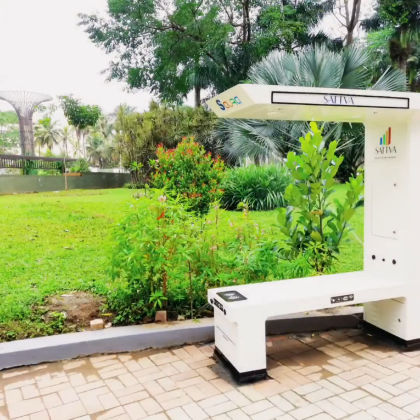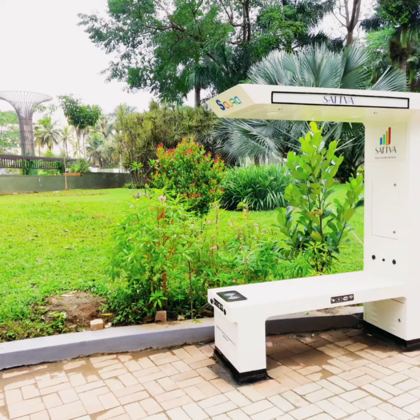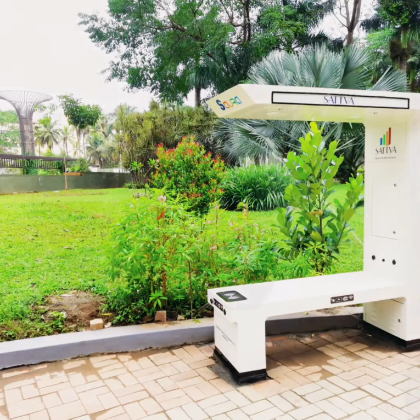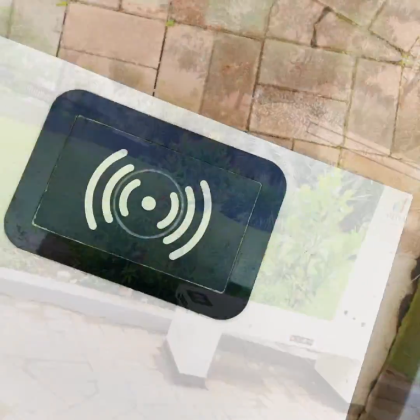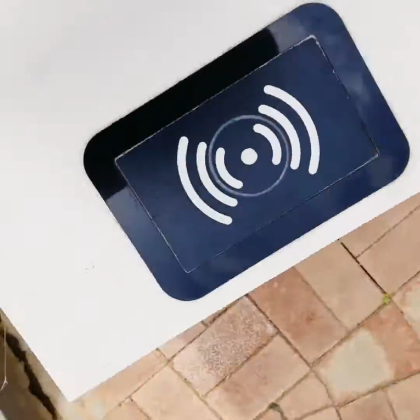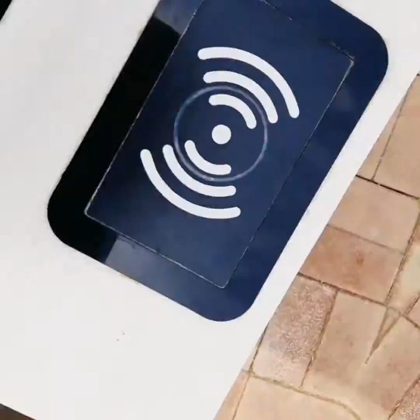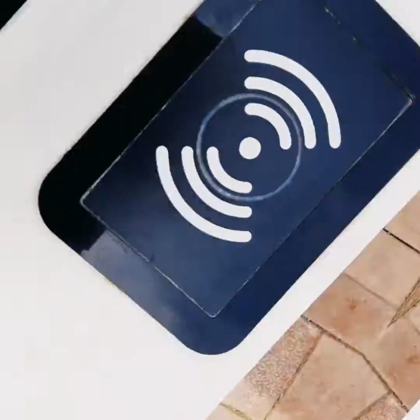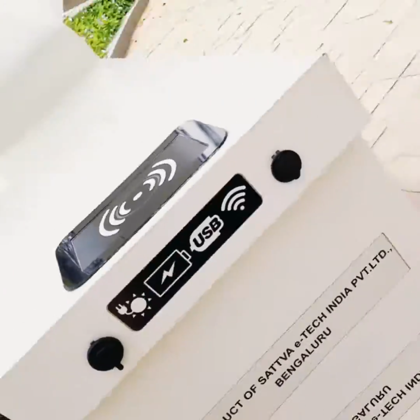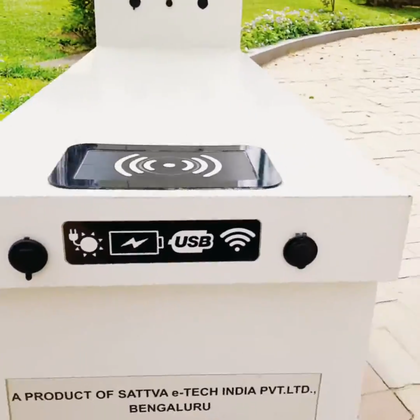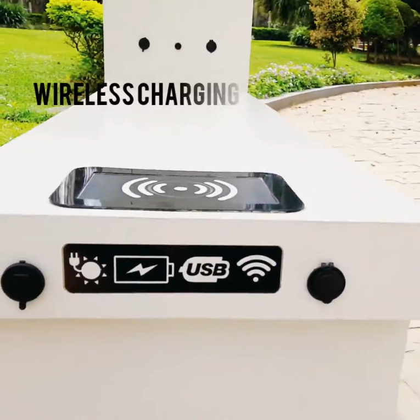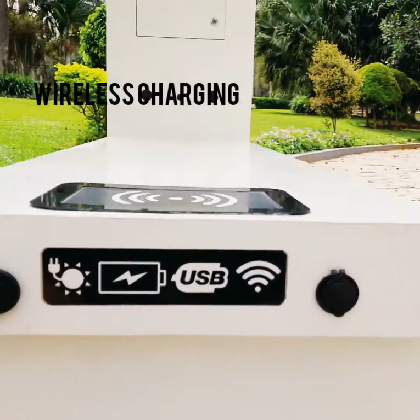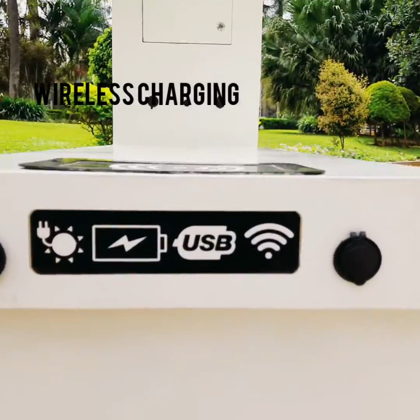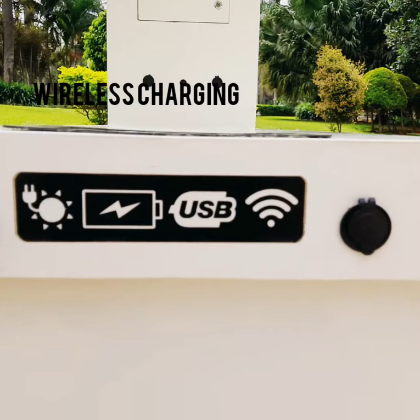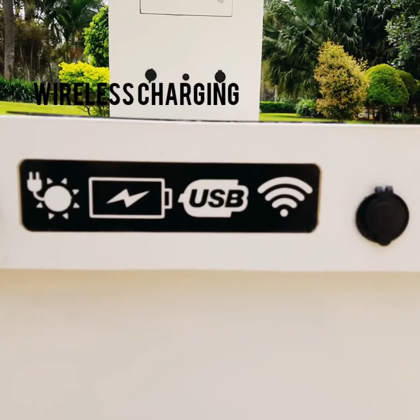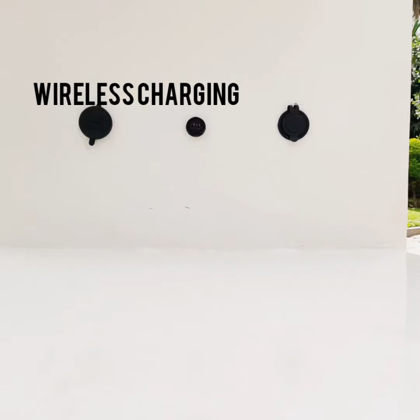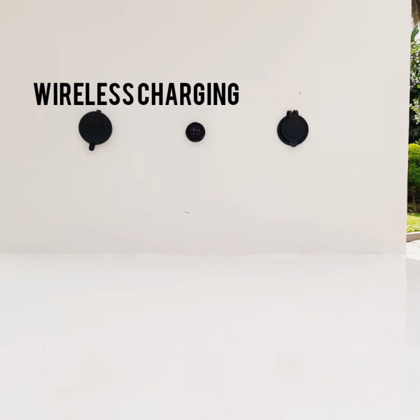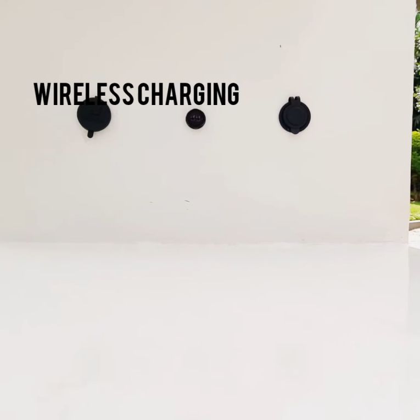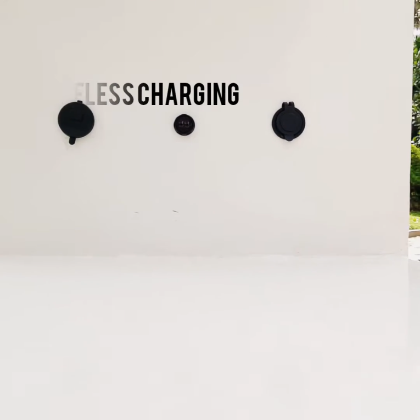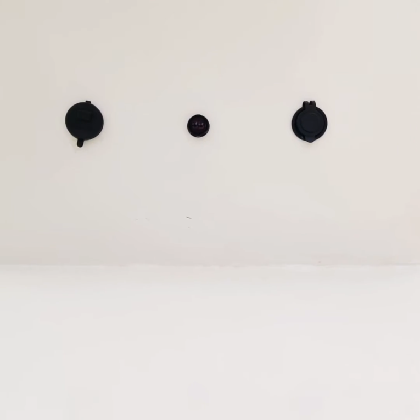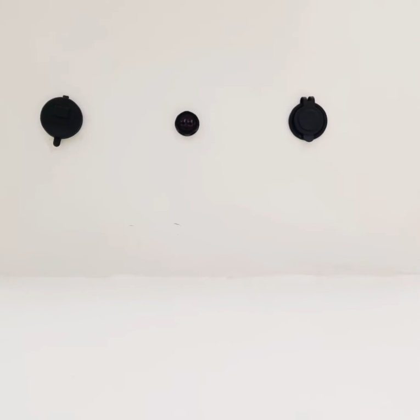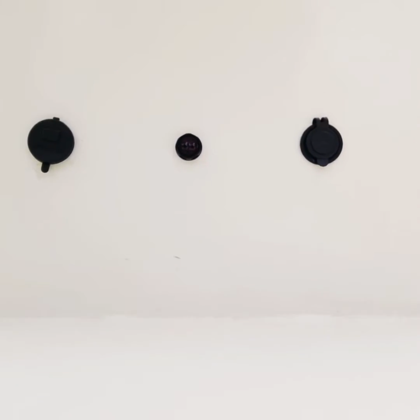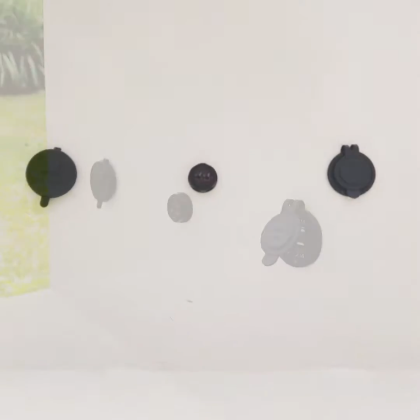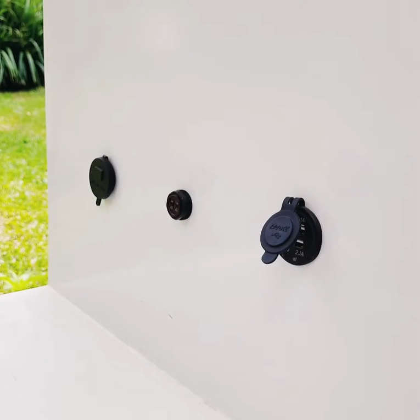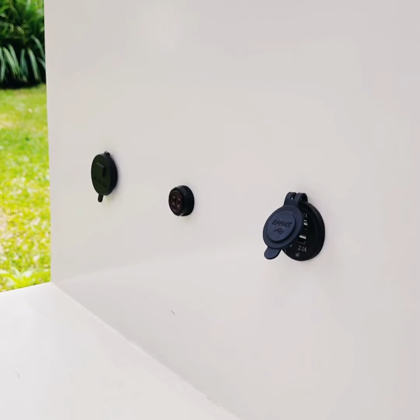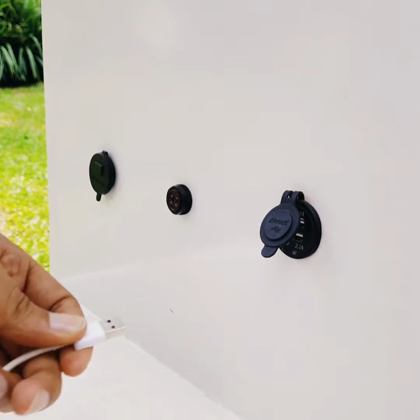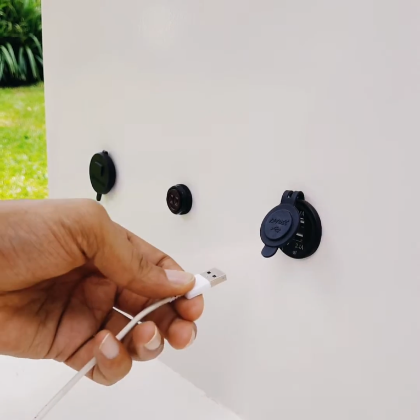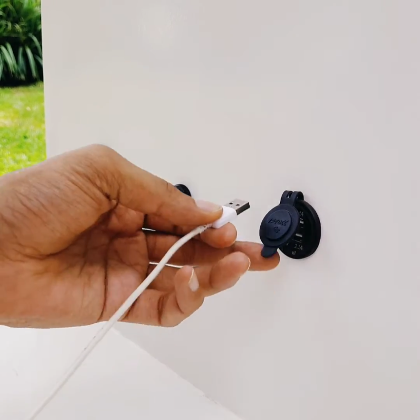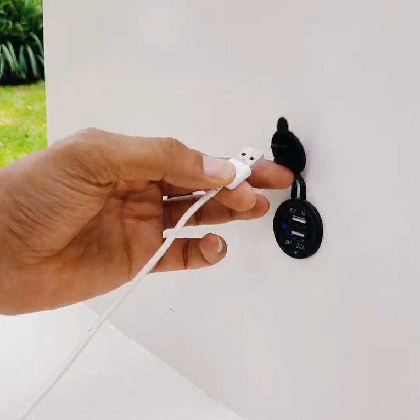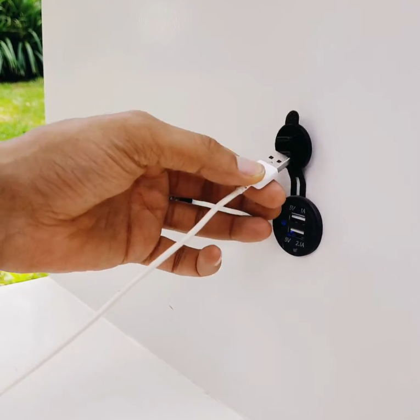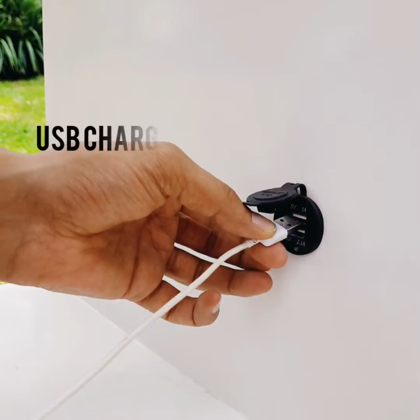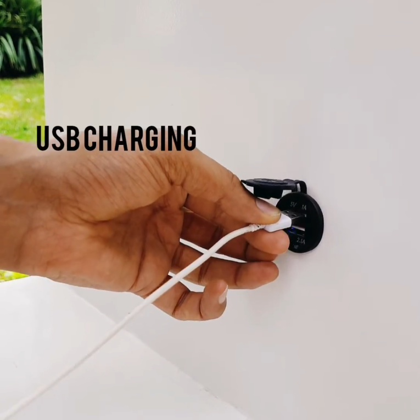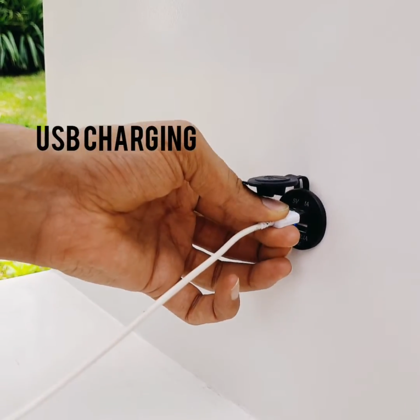There are chargers that enable users to charge their portable electronics such as mobile phones, tablets, and many other gadgets that need charging. Sora solar powered bench has four USB ports and one wireless charging pad that provides smooth and fast charging.